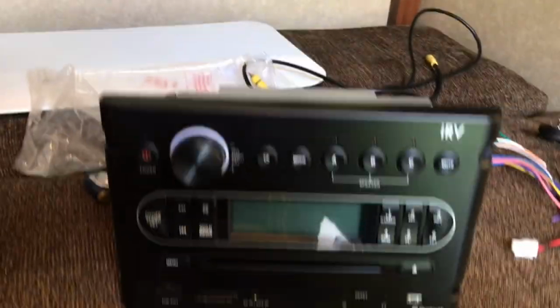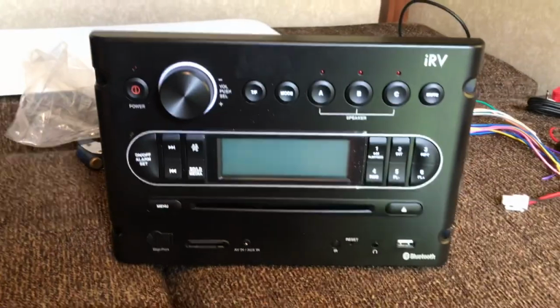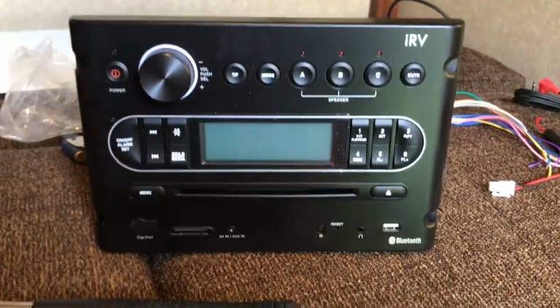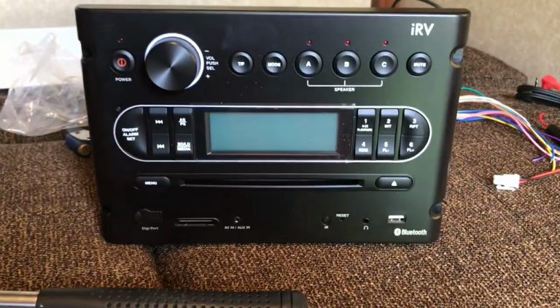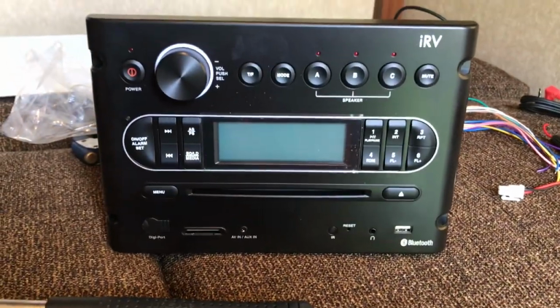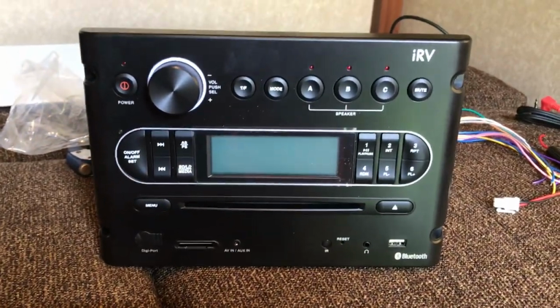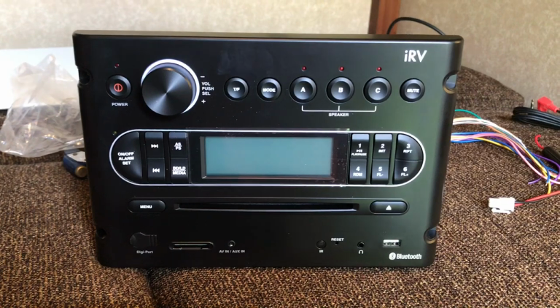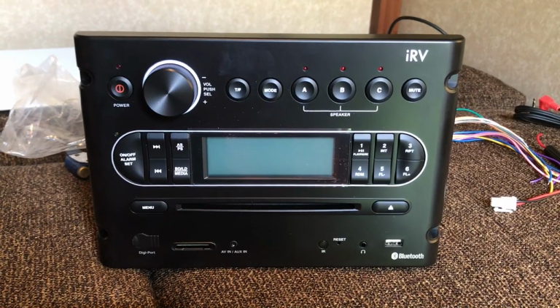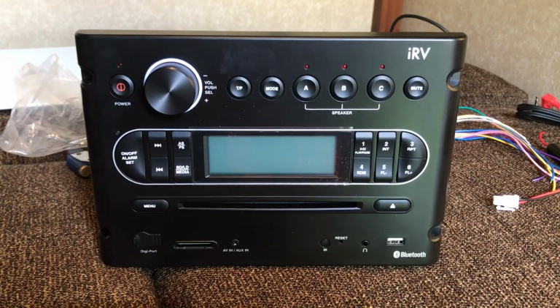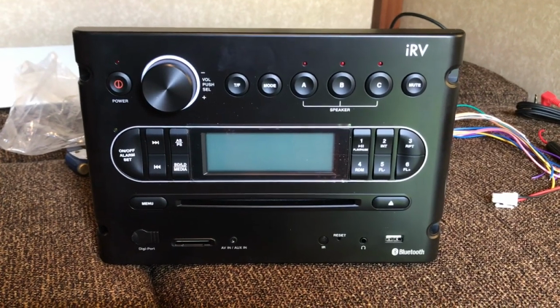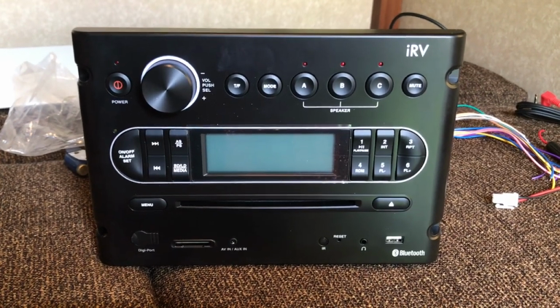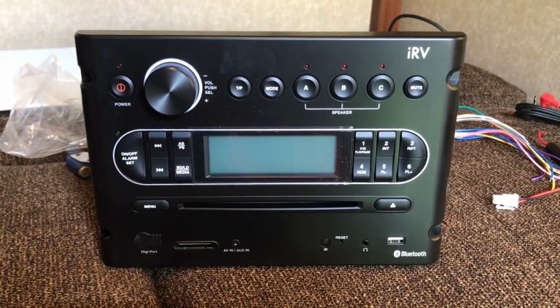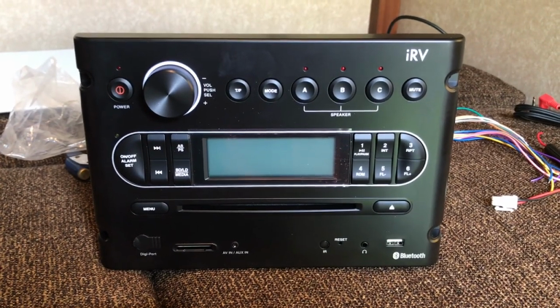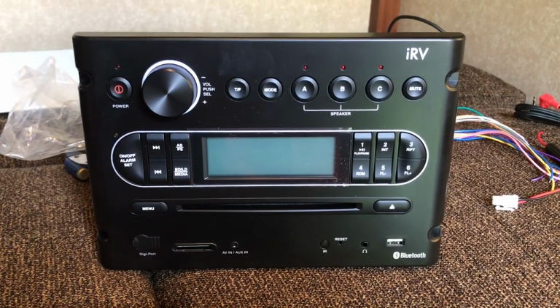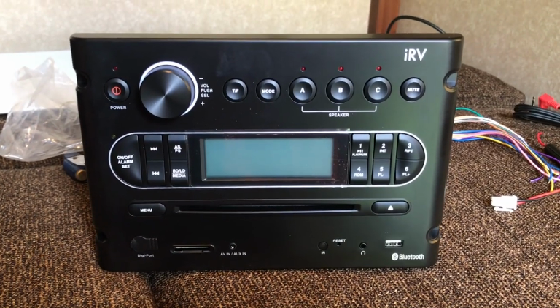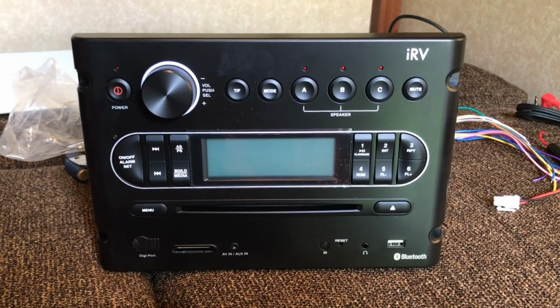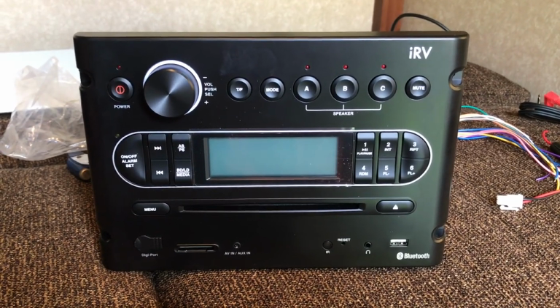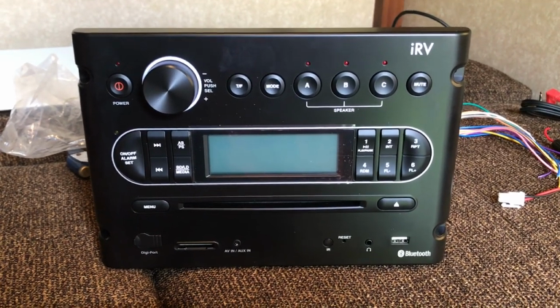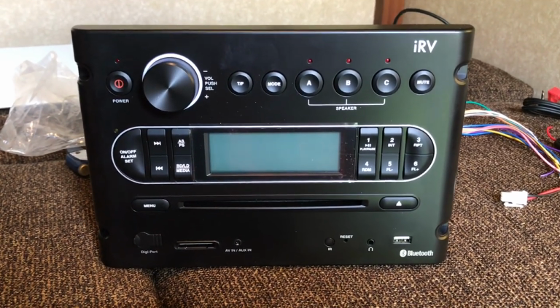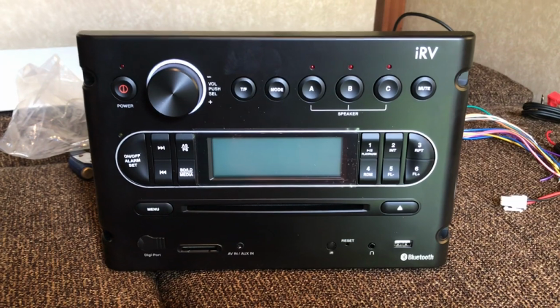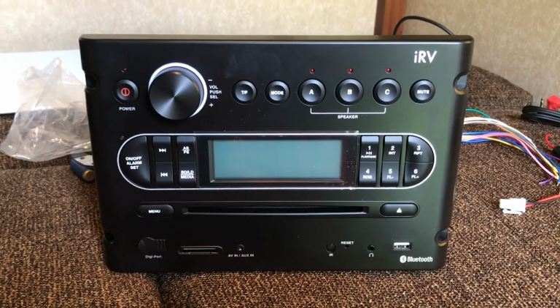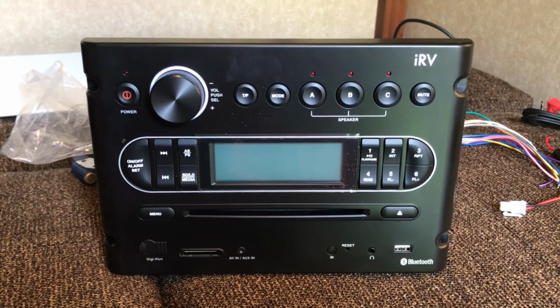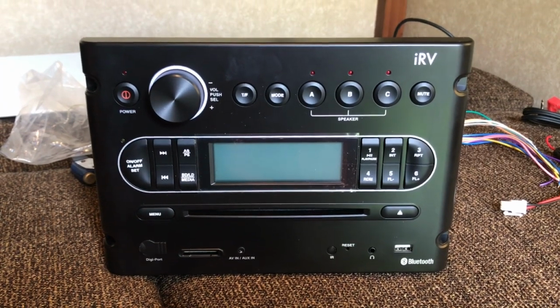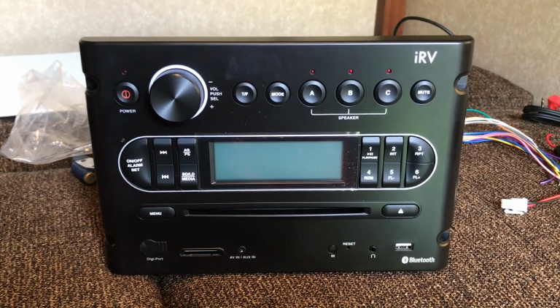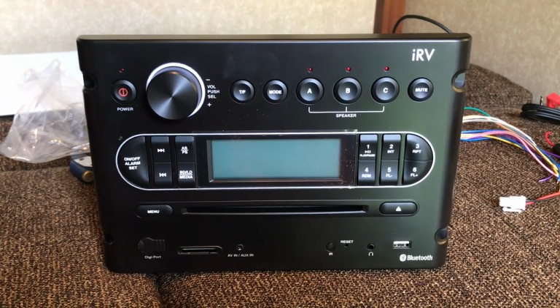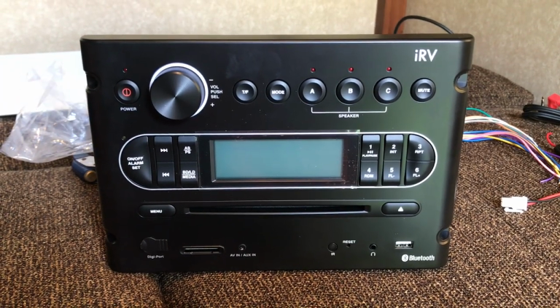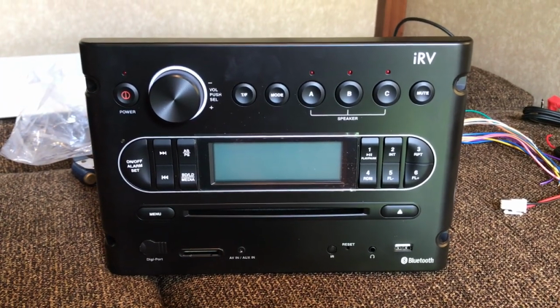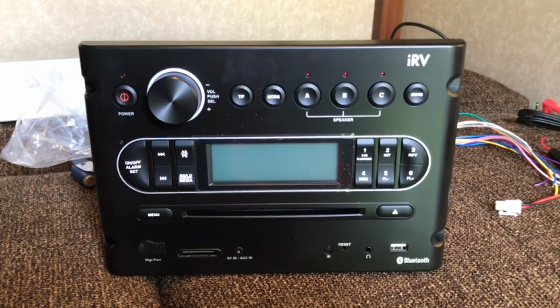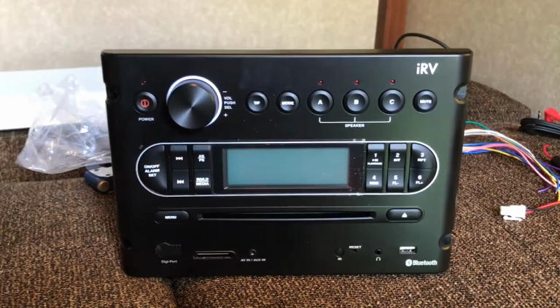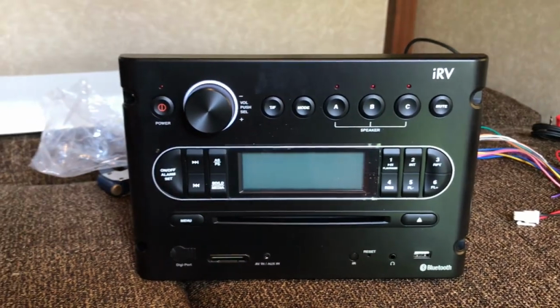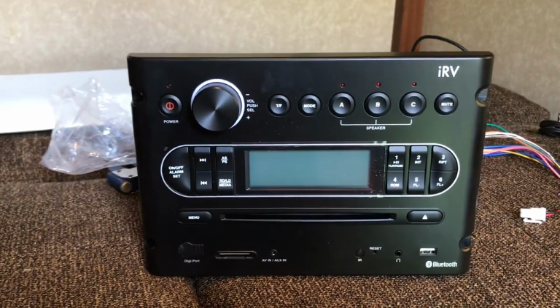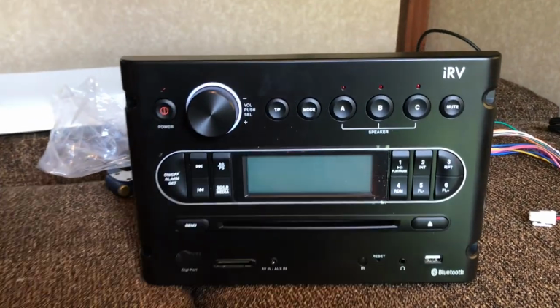So that's this guy right here. It has Bluetooth, and it's got the same feature set as the other one — three speaker areas, DVD player, and the additional Bluetooth is nice so you can play from your phone.